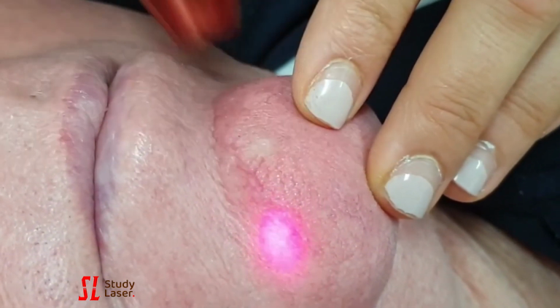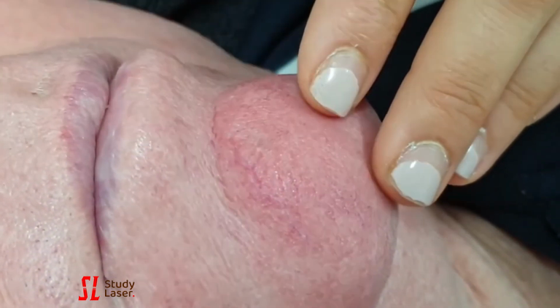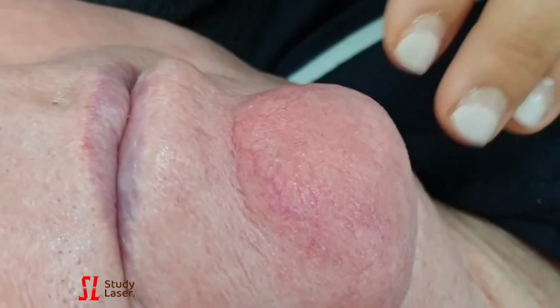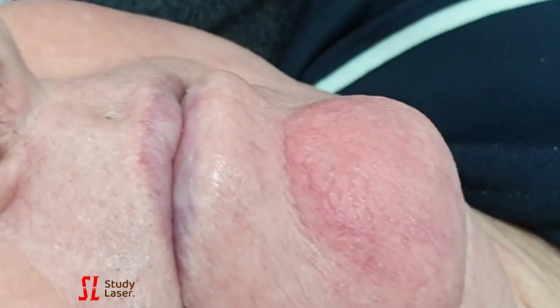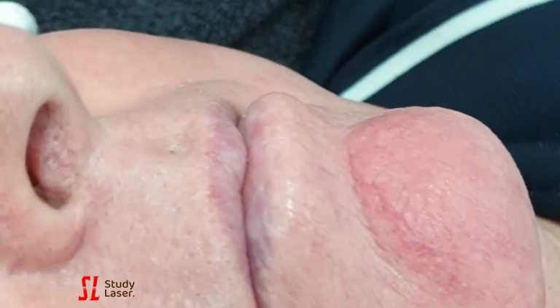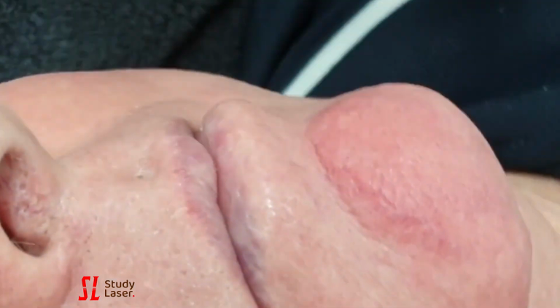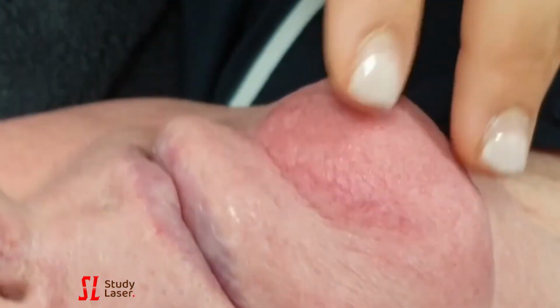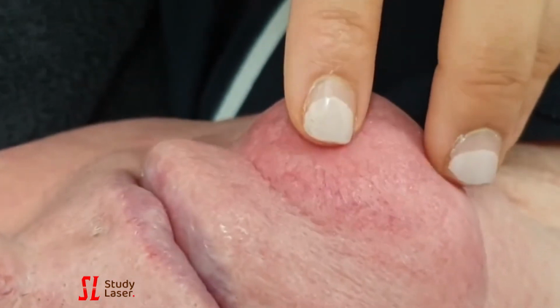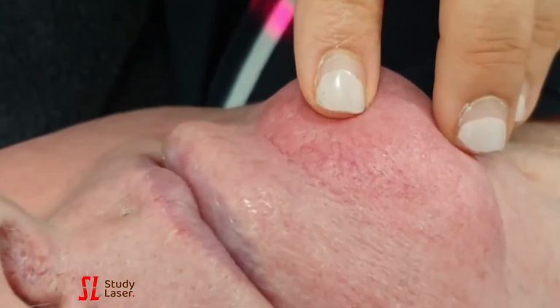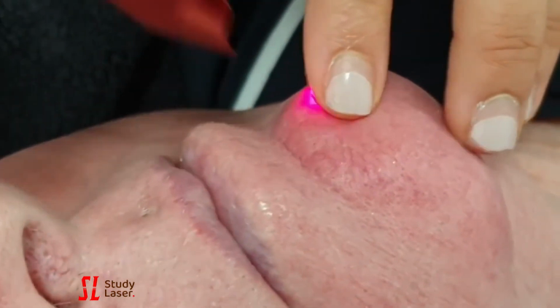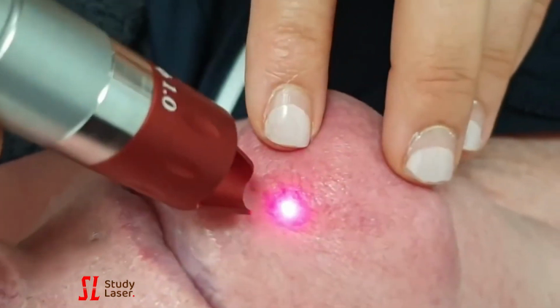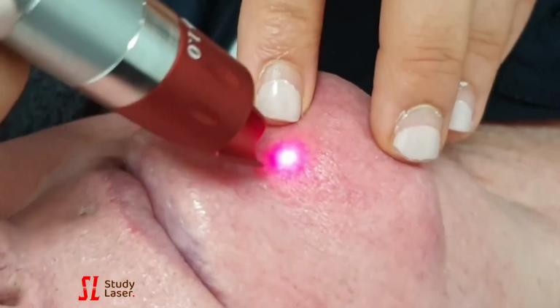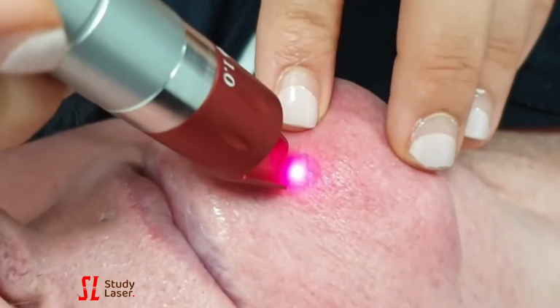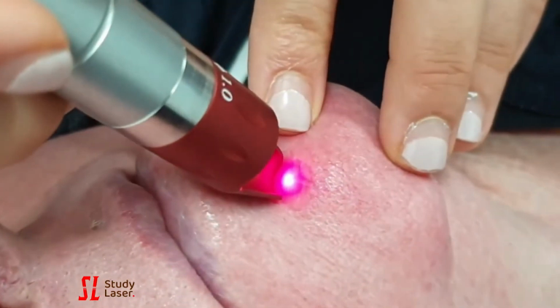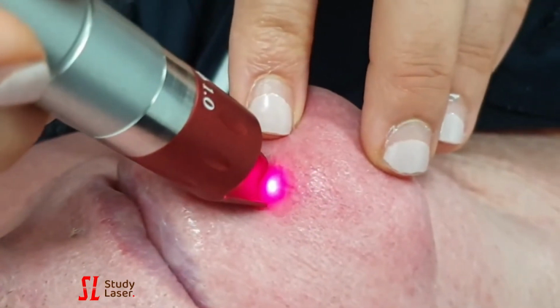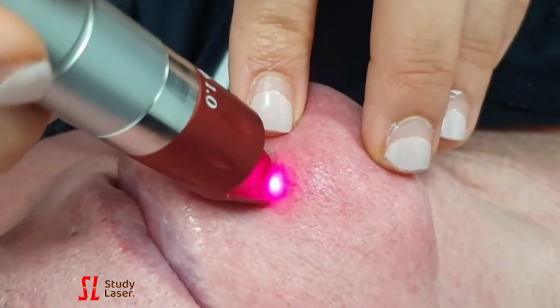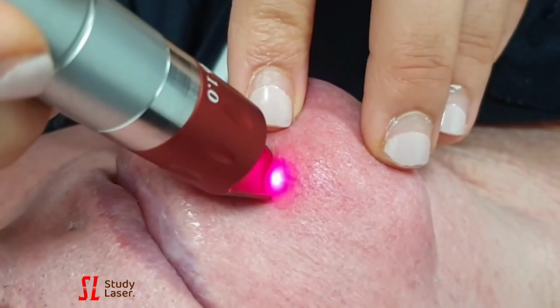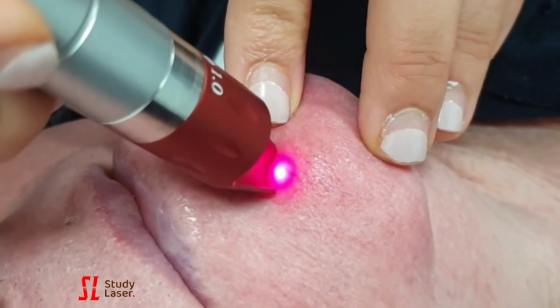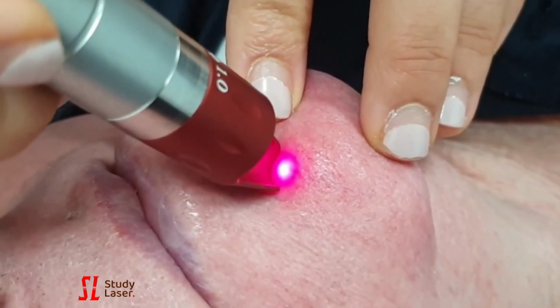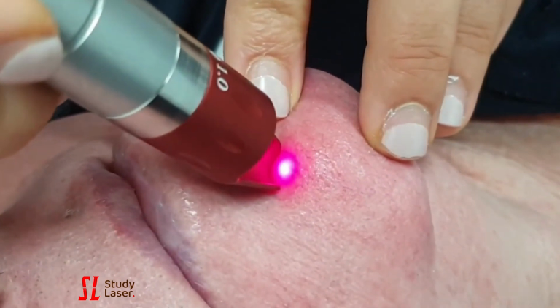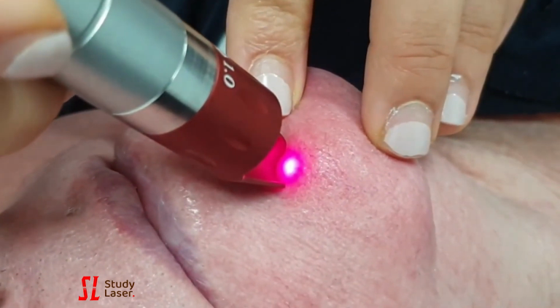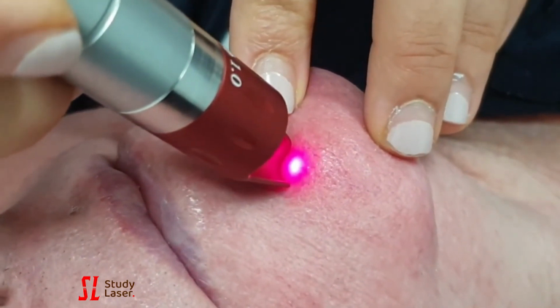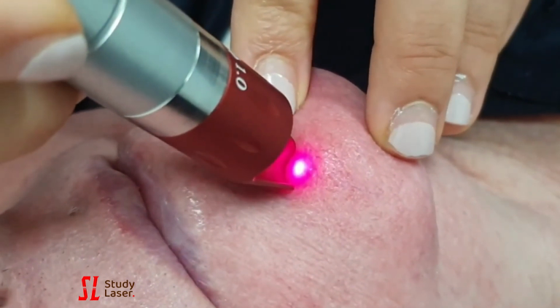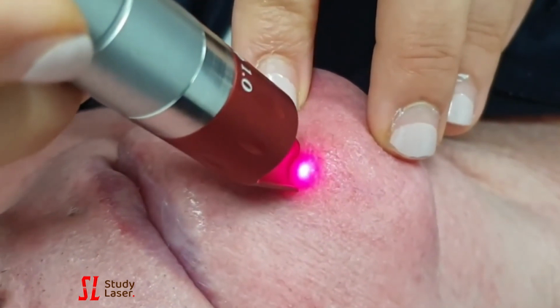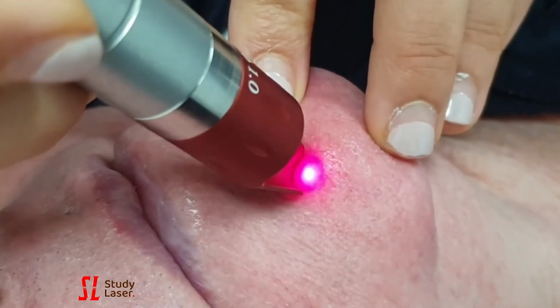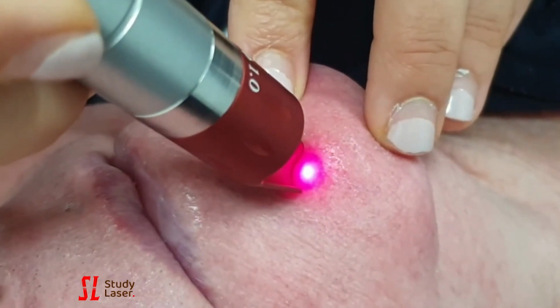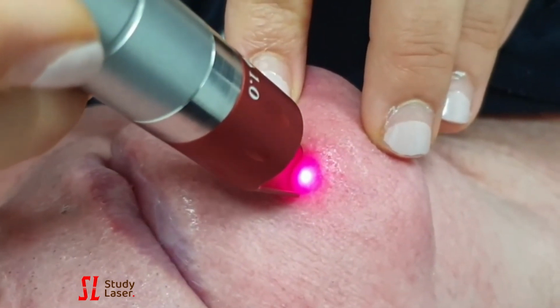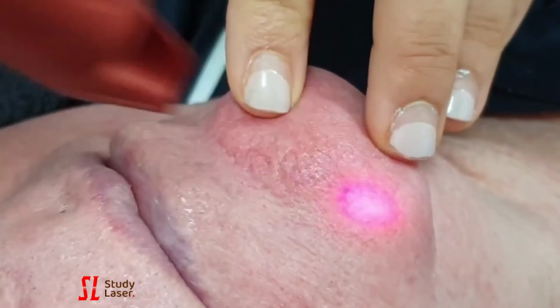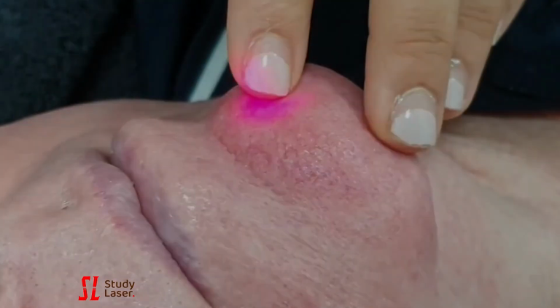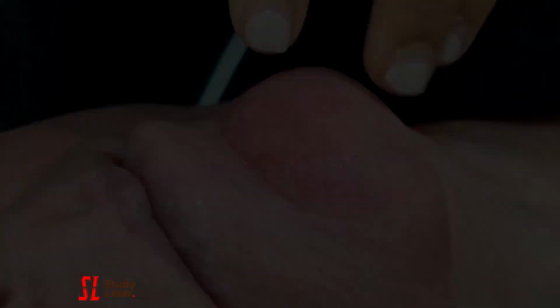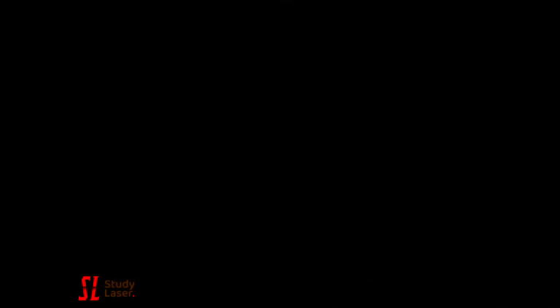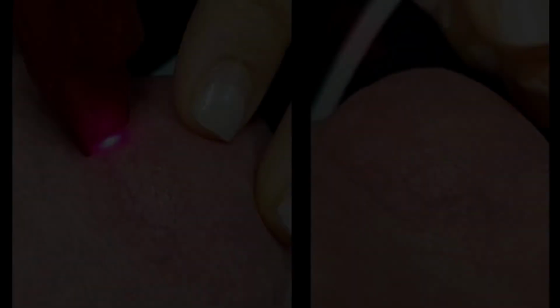The treatment does not require local anesthesia or a cooling system on the skin. The patient is comfortable and can already see the results at the end of the session.